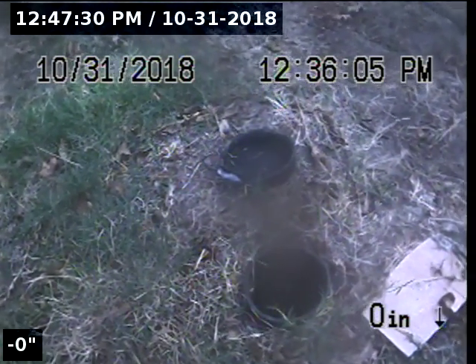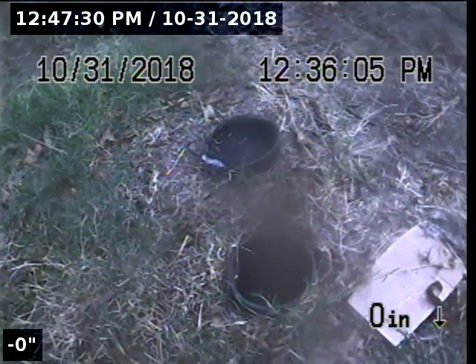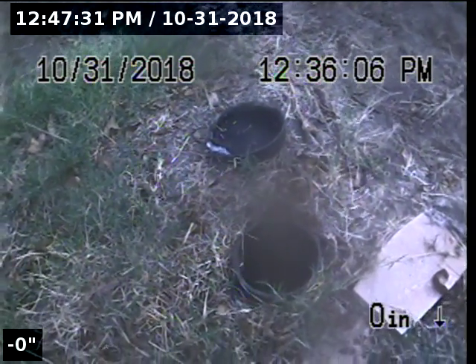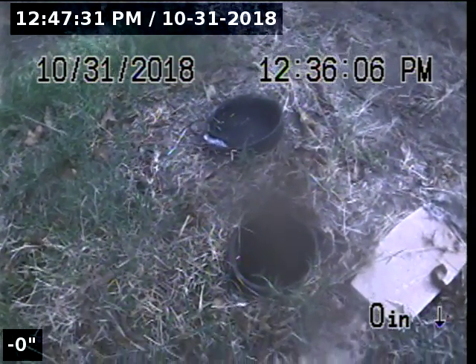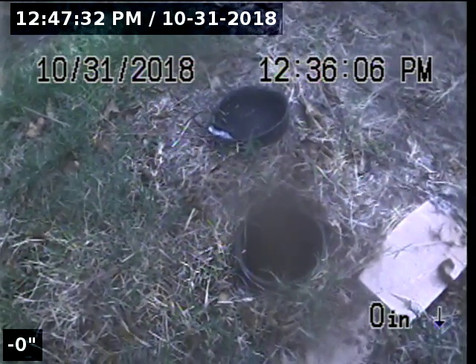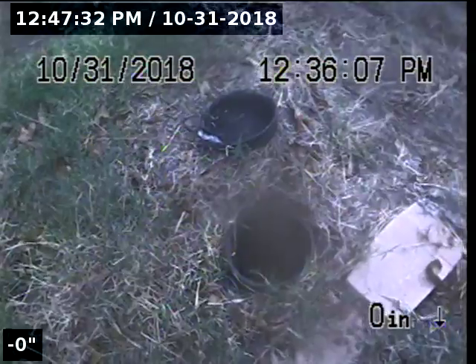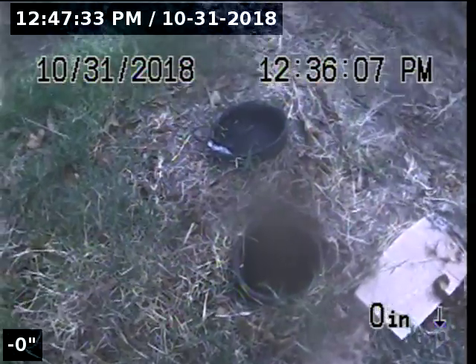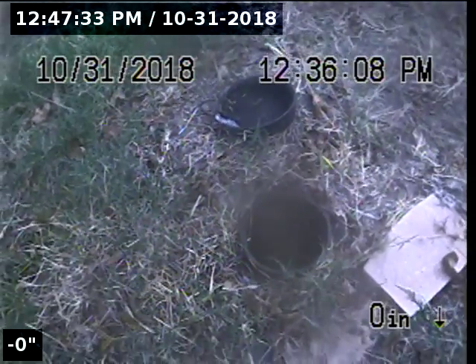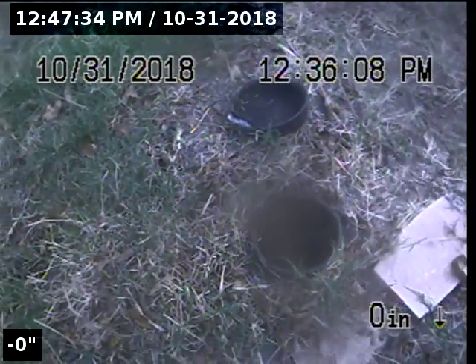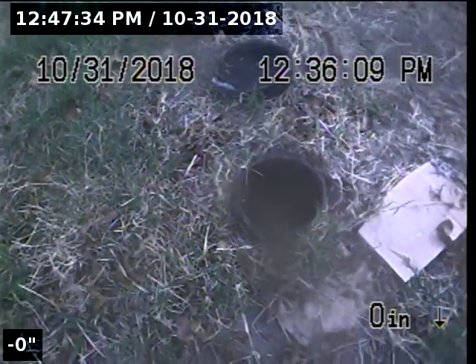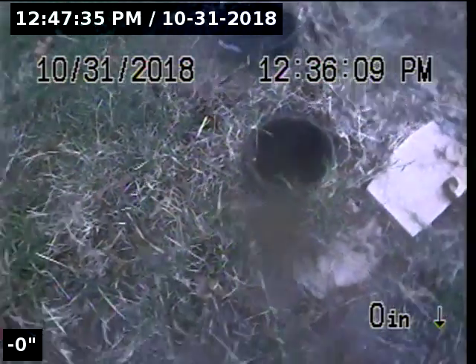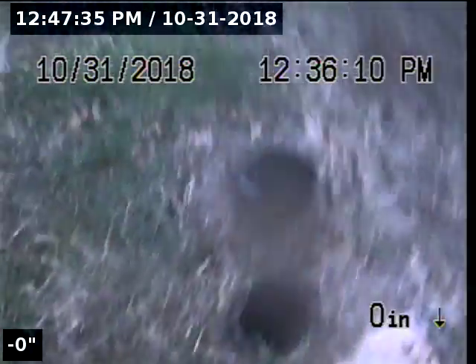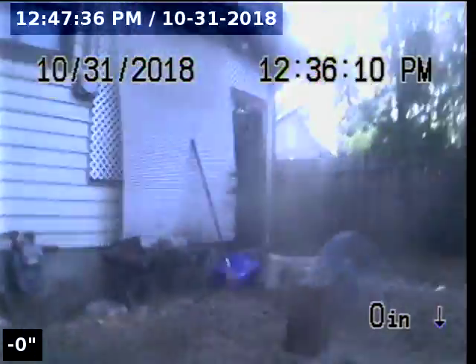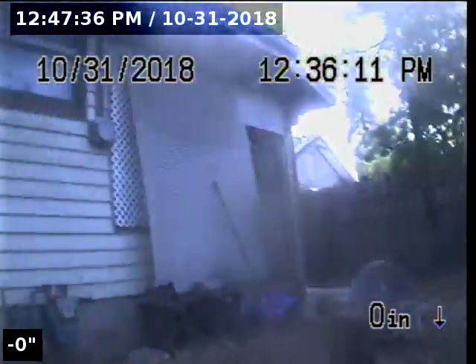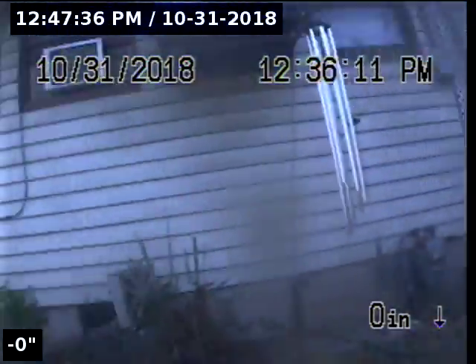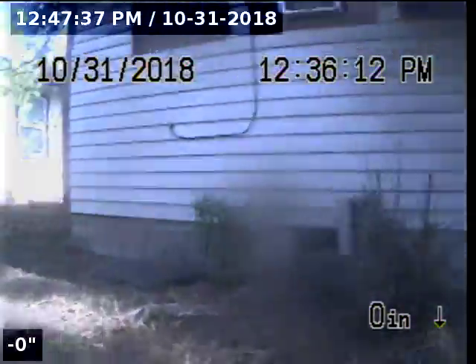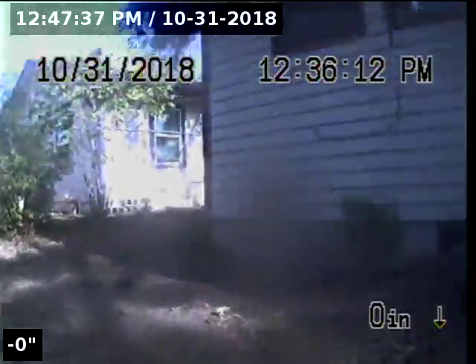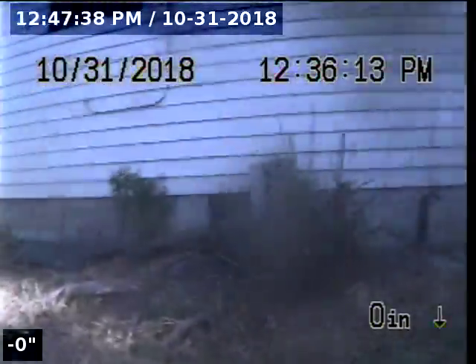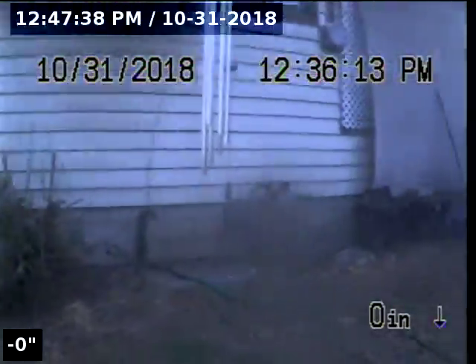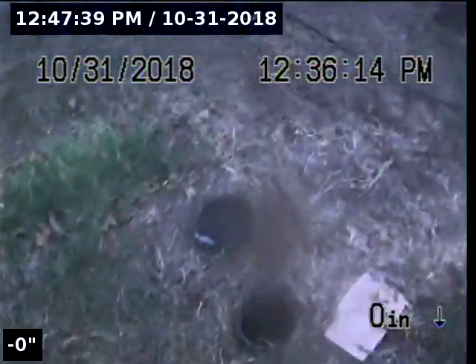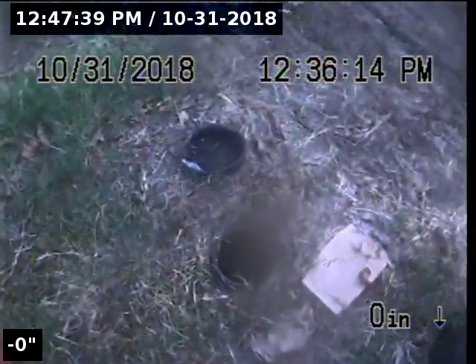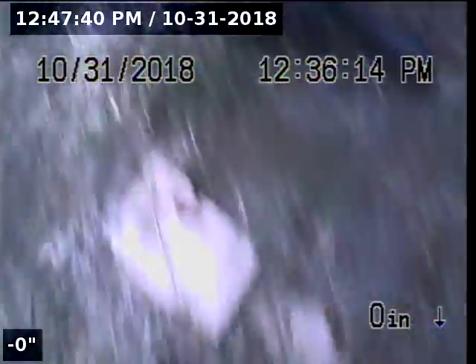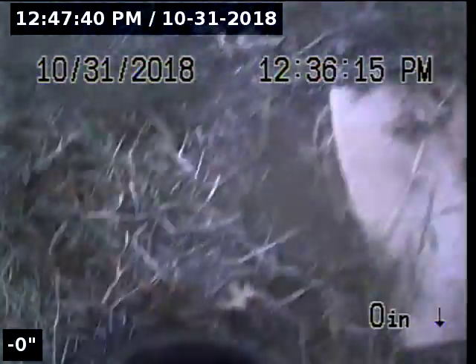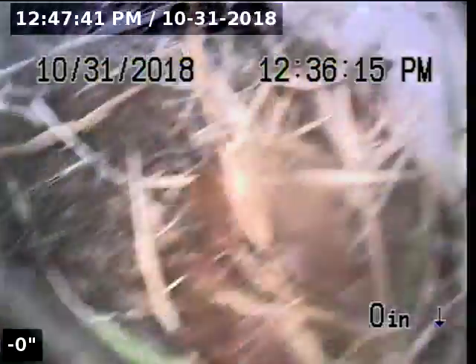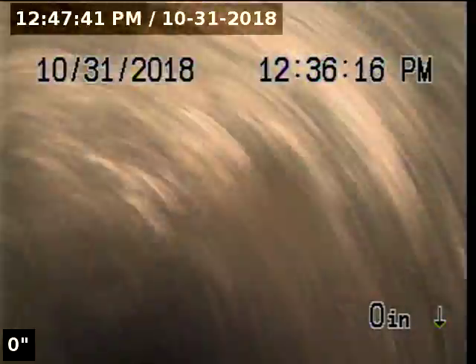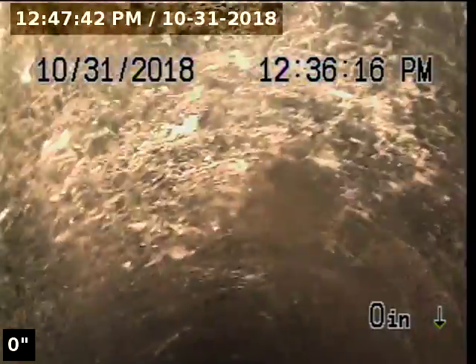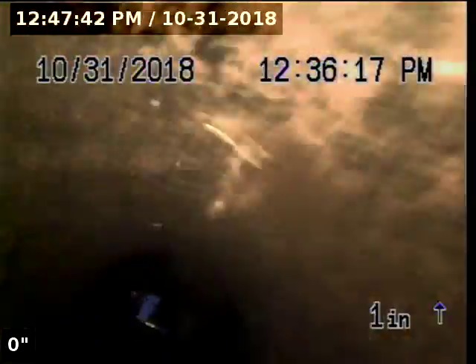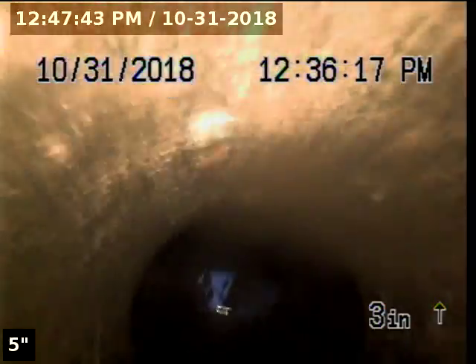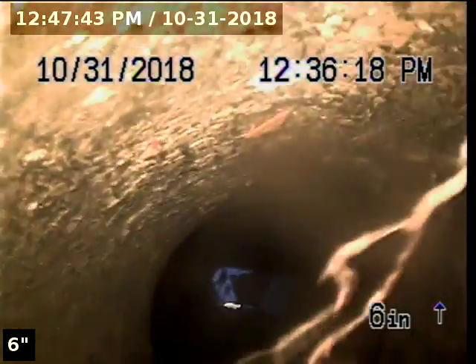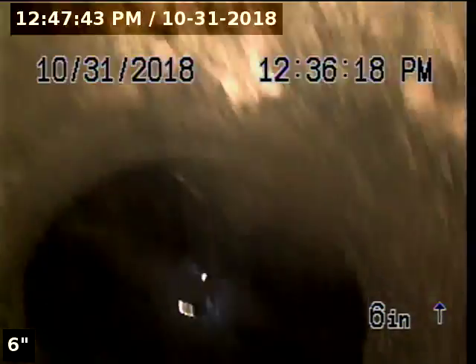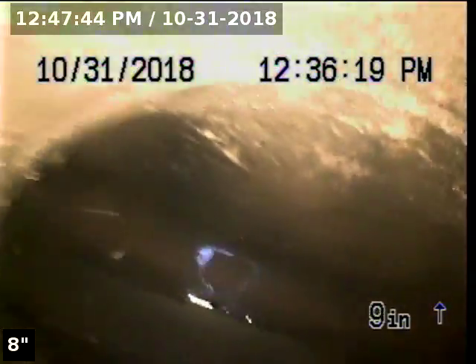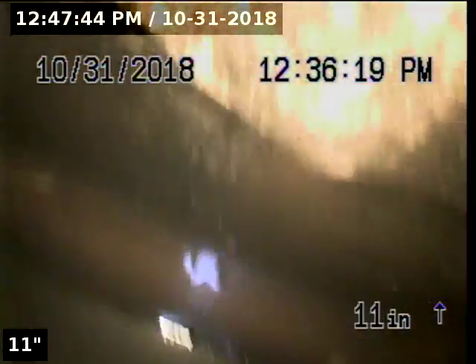We are at 224 Clinton Avenue performing a TBI inspection through a two-way clean-out. This two-way clean-out is located in the backyard, directly in the center of the back of the house. The pipe is constructed as a four-inch ABS with an ABS two-way clean-out. We're going to start by going upstream.